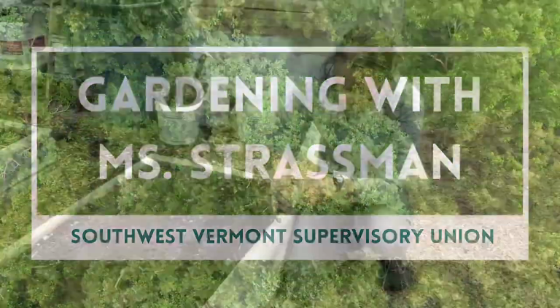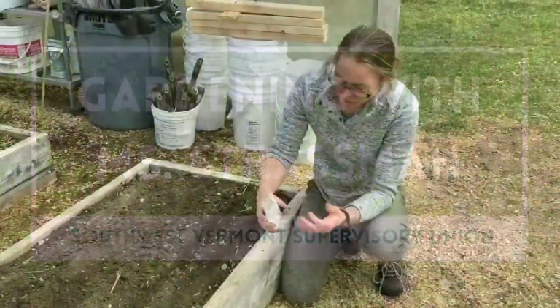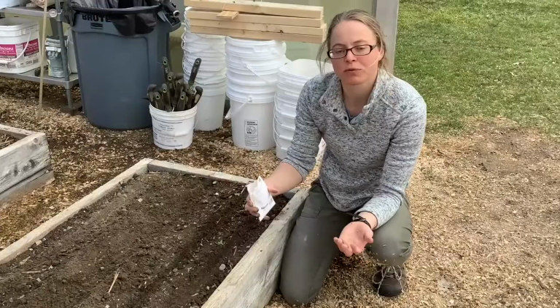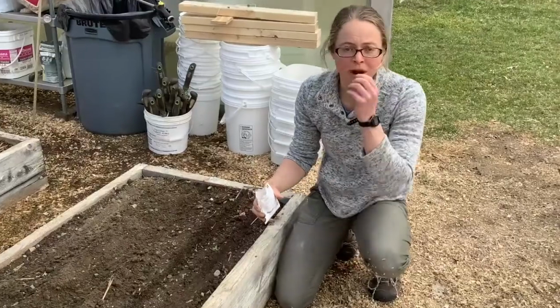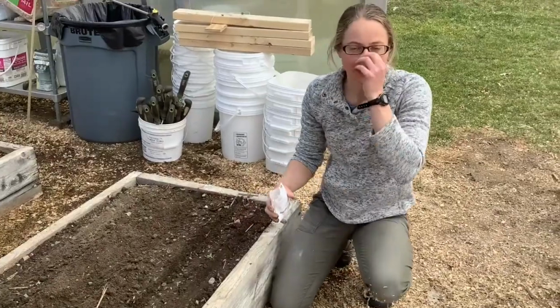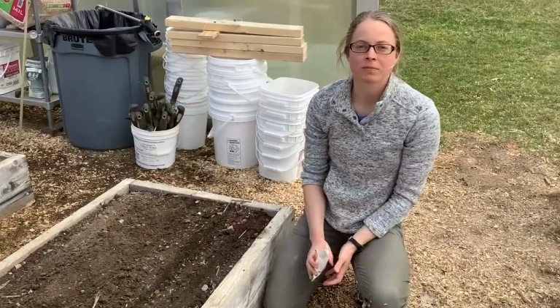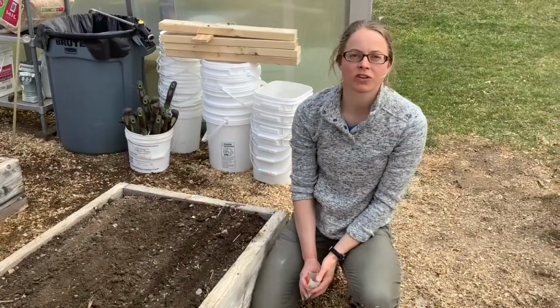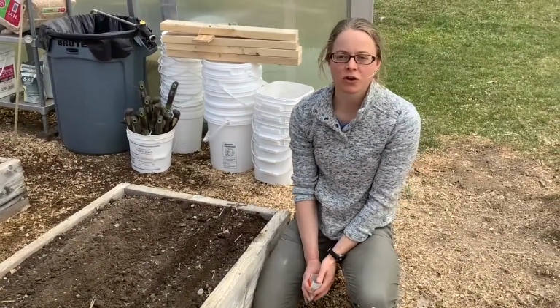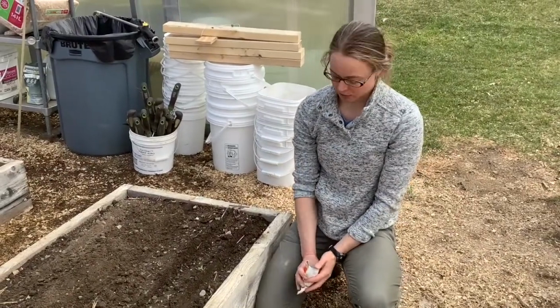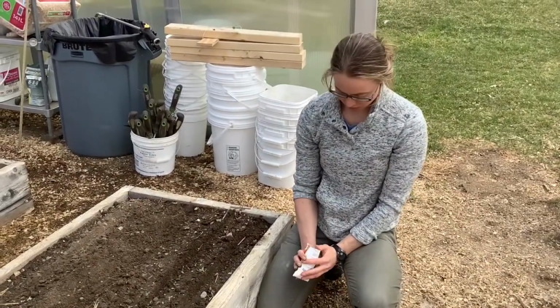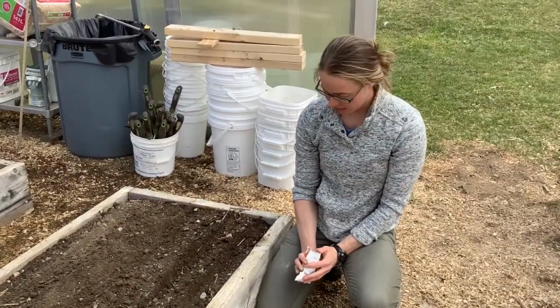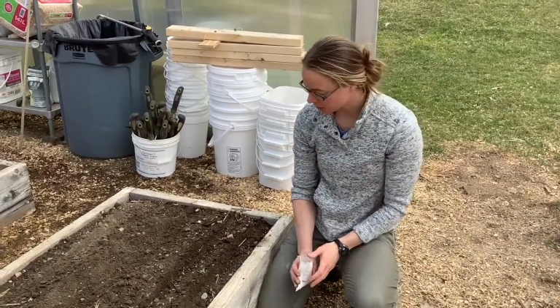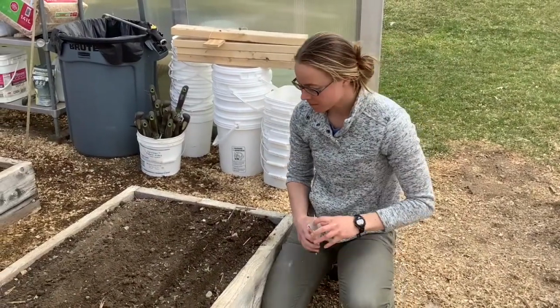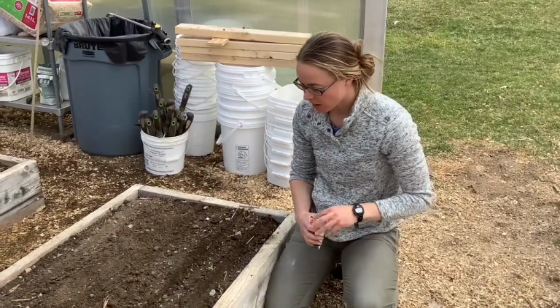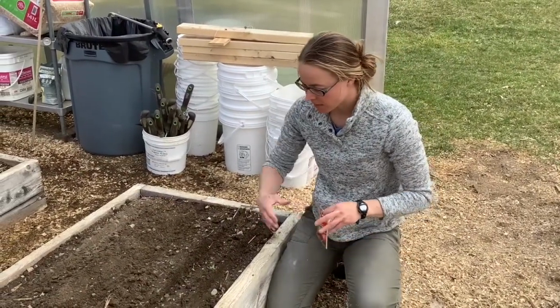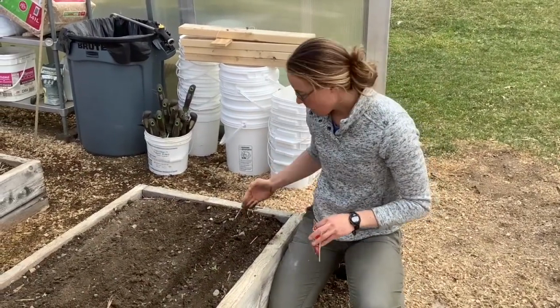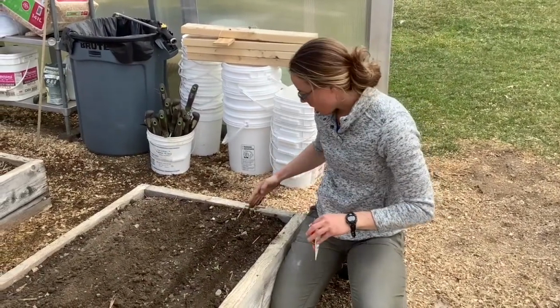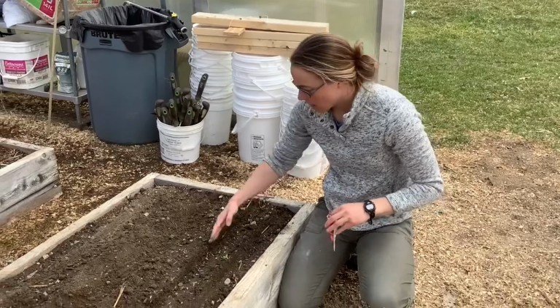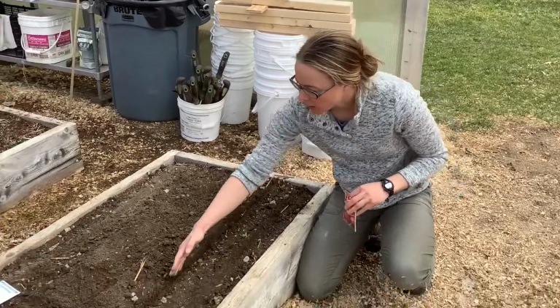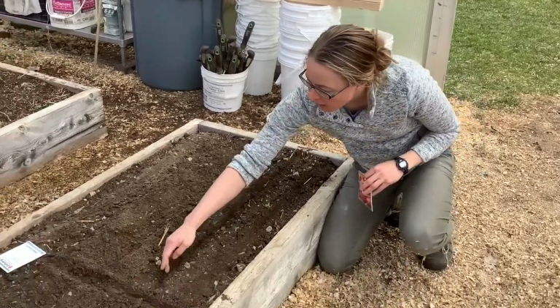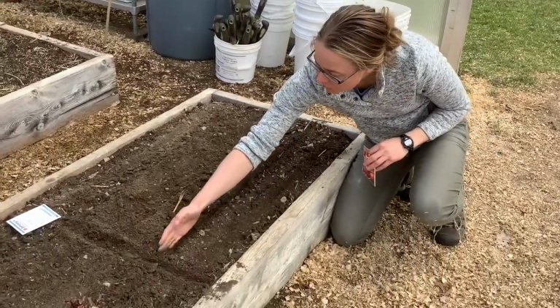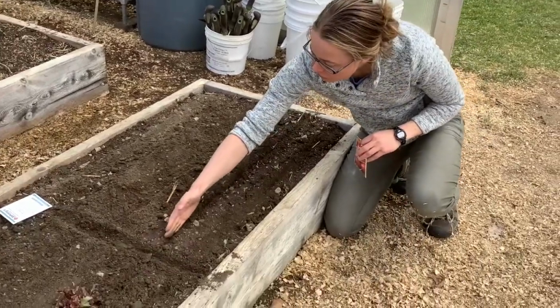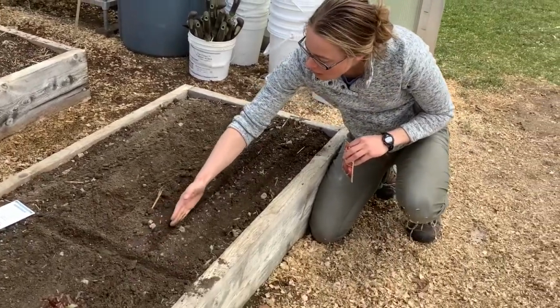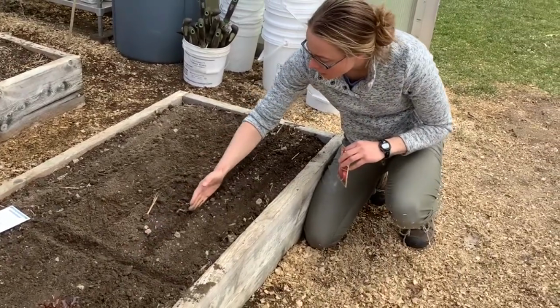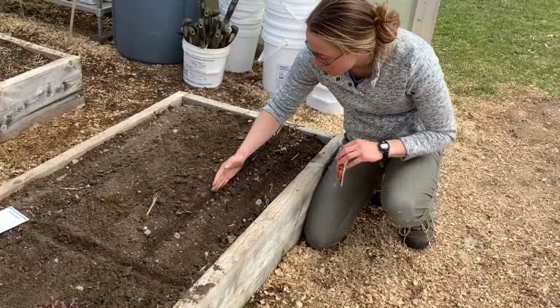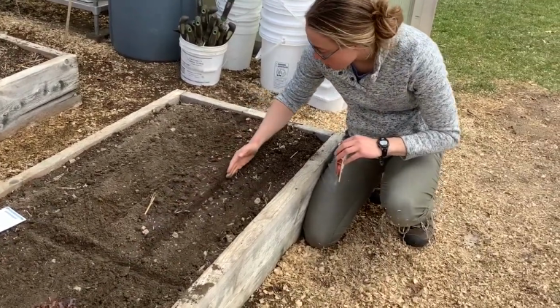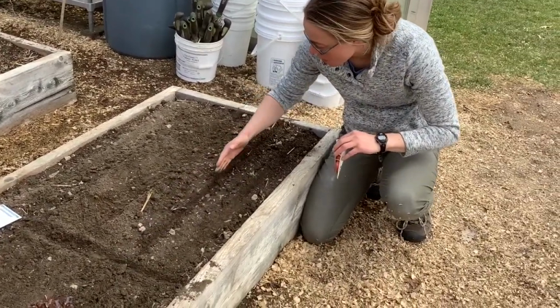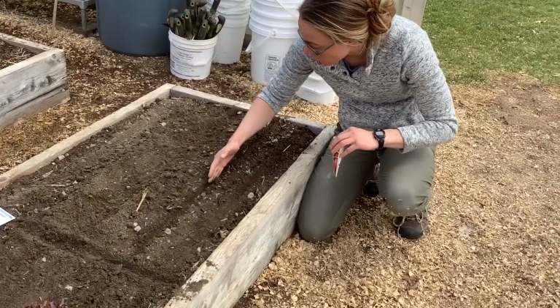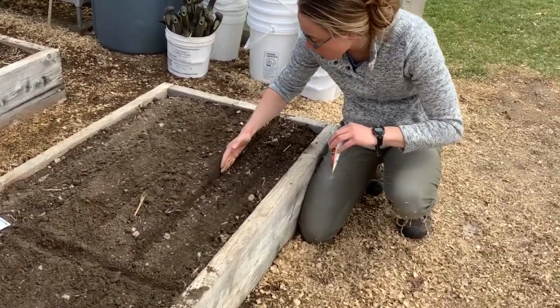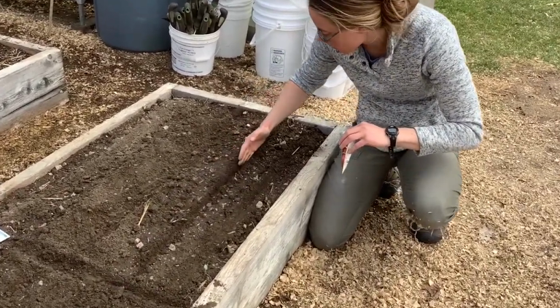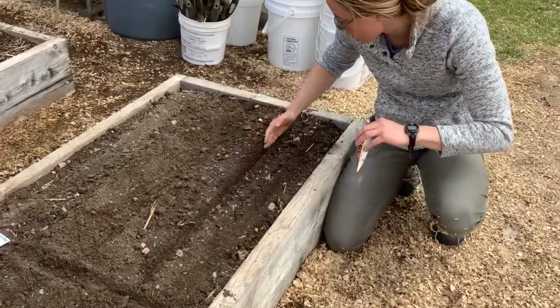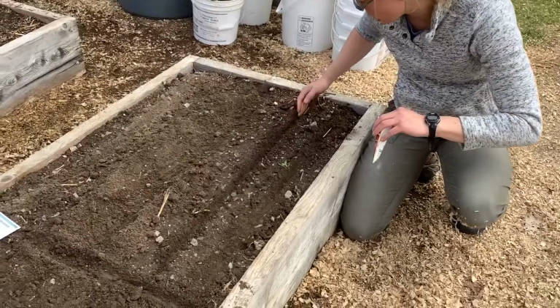I'm Ms. Drossman and I'm teaching you how to plant radishes. I have a straight line scratched in some nice loose soil.